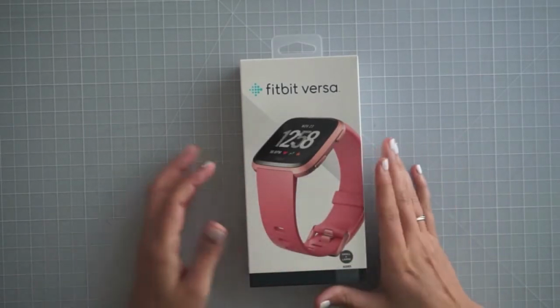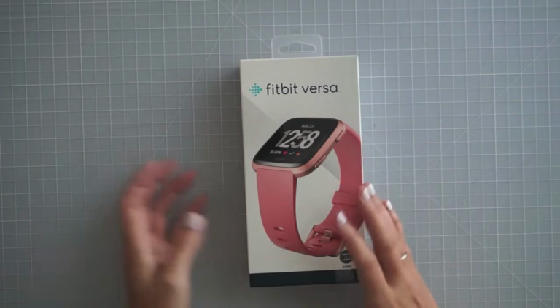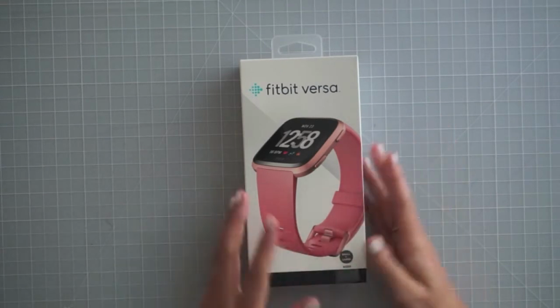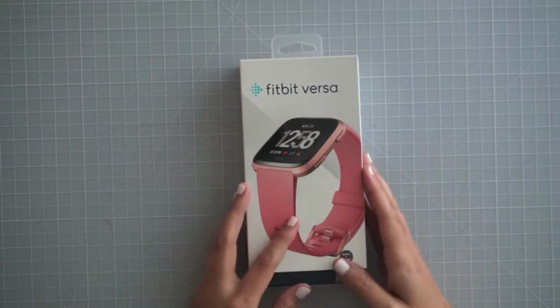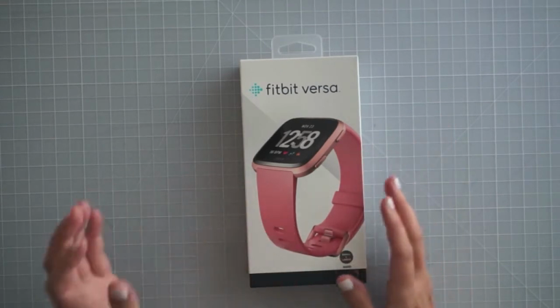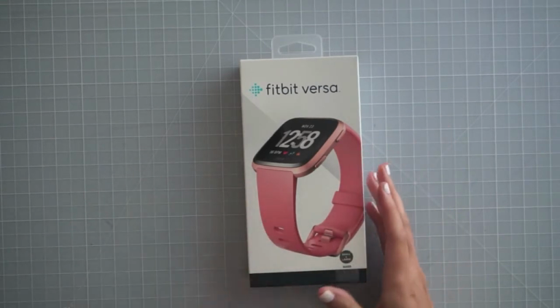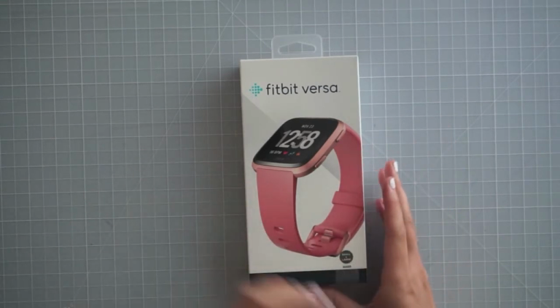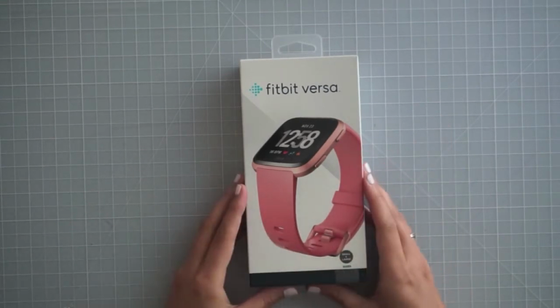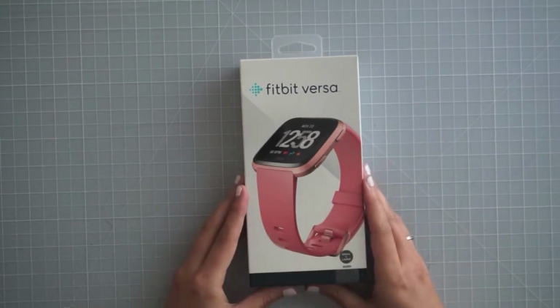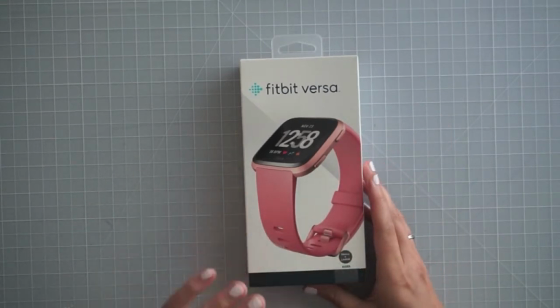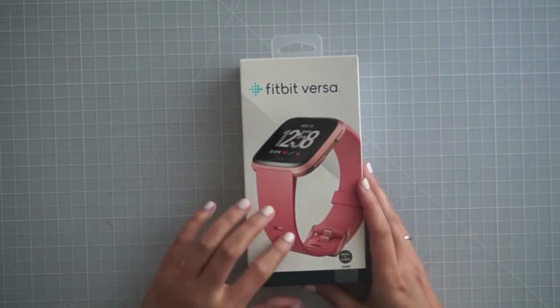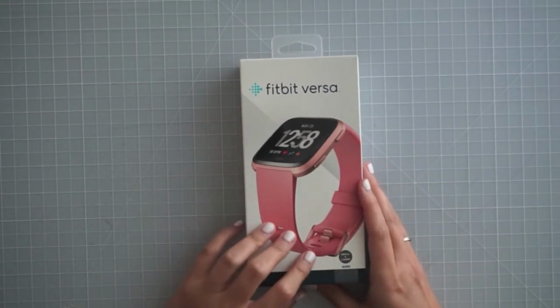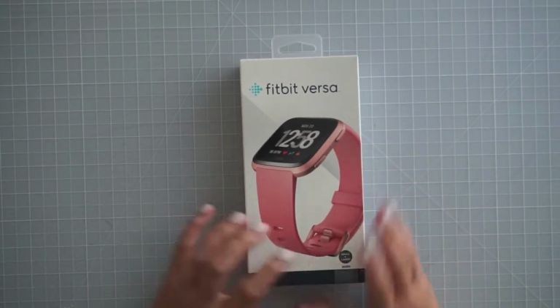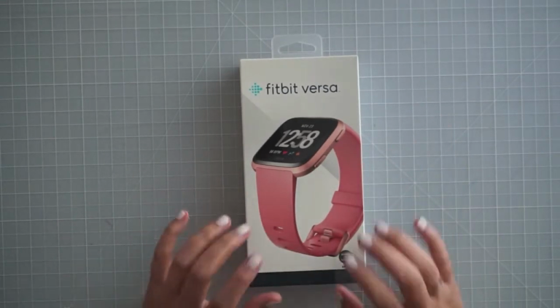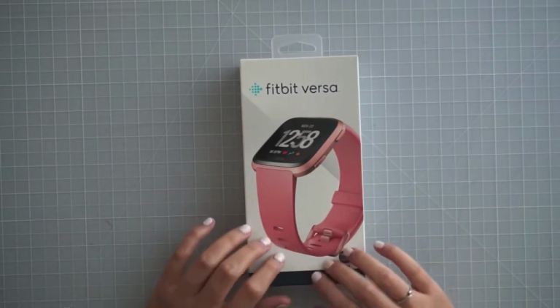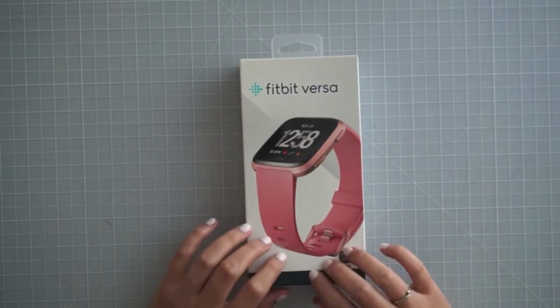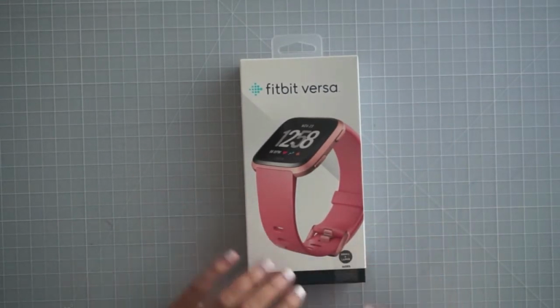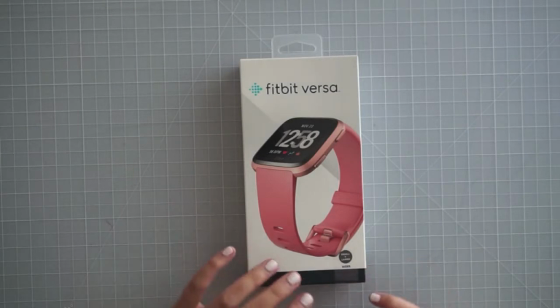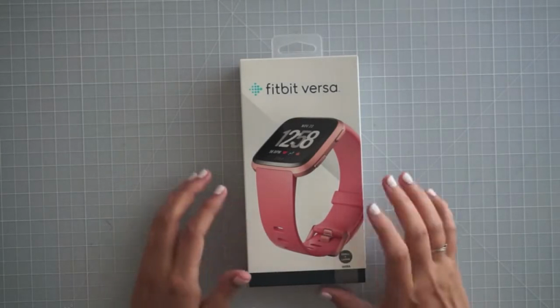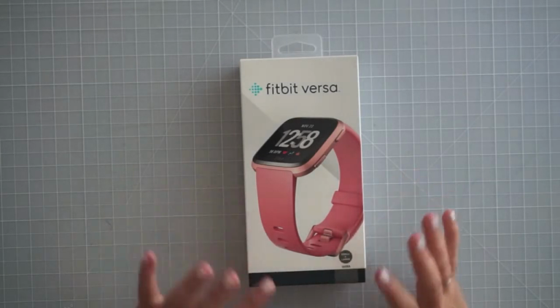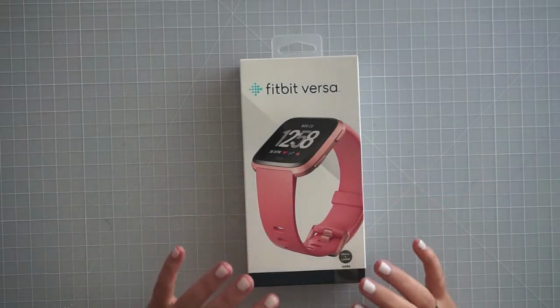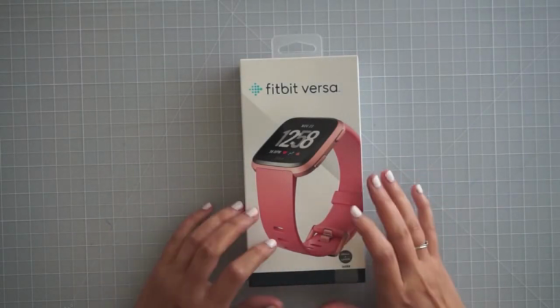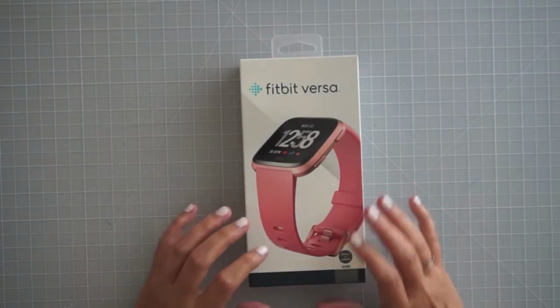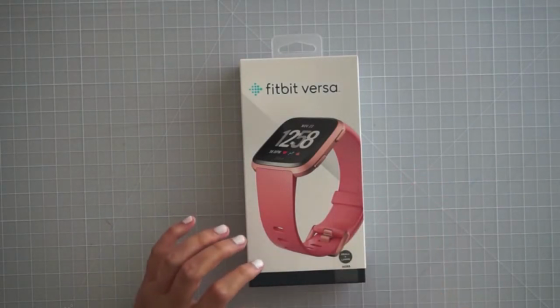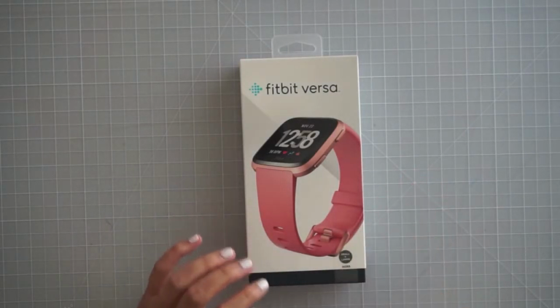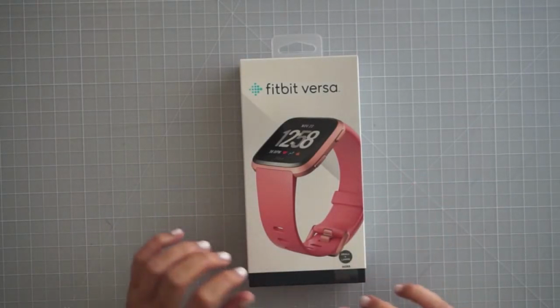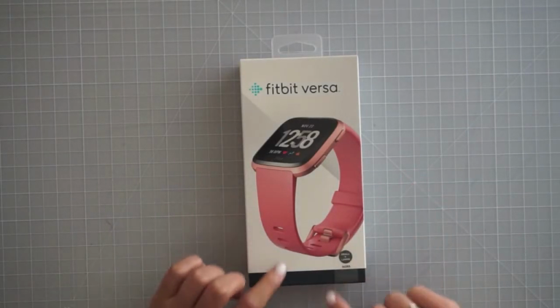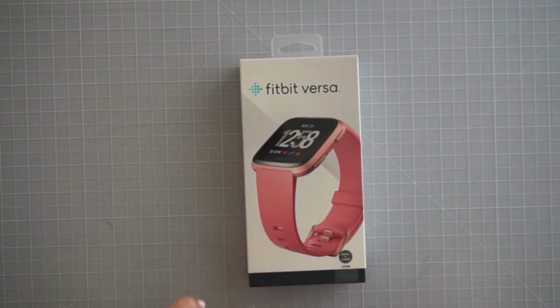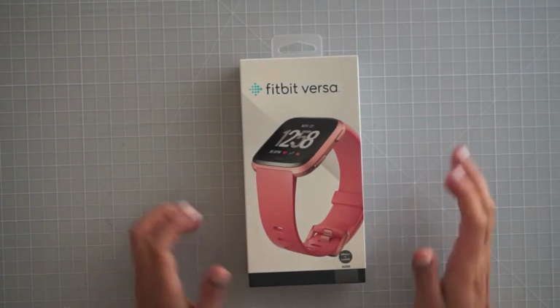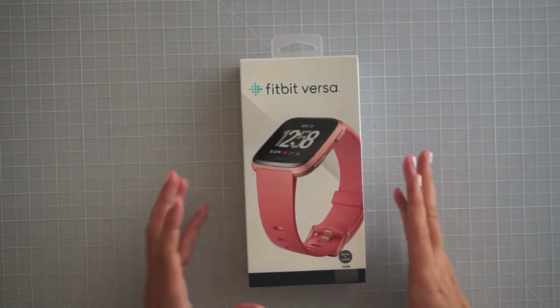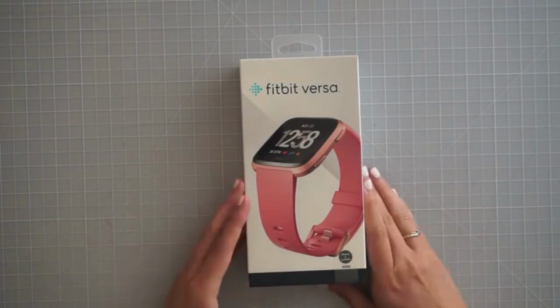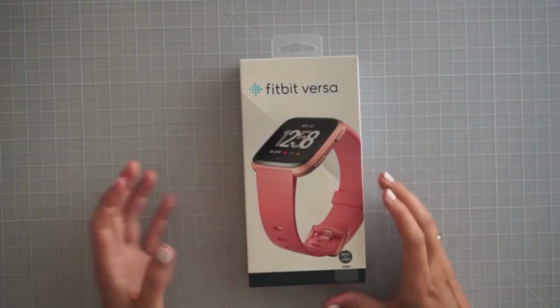If you want to know my reasoning for that, I could definitely make a video for you guys on why I ultimately went with this one. I'm really excited about this — I've never had a smartwatch, I've never had a fitness tracker, and I'm really excited to dive in.